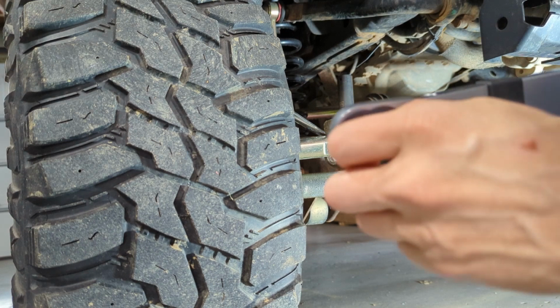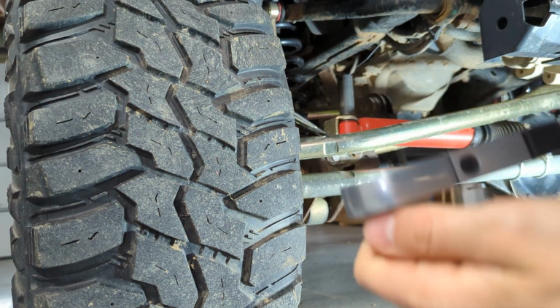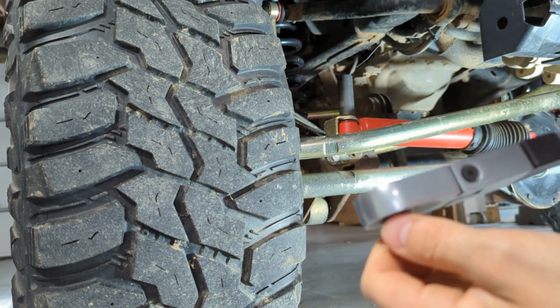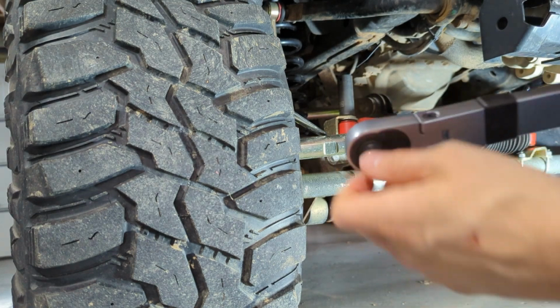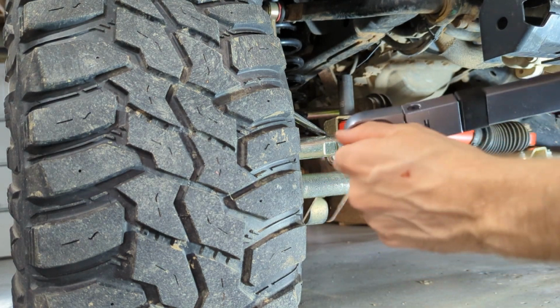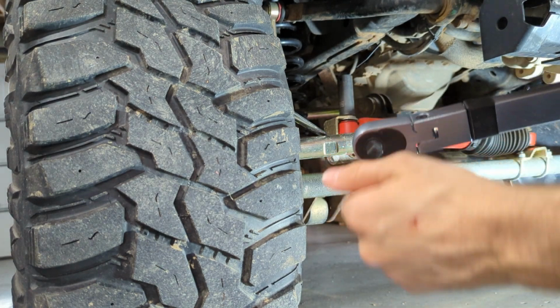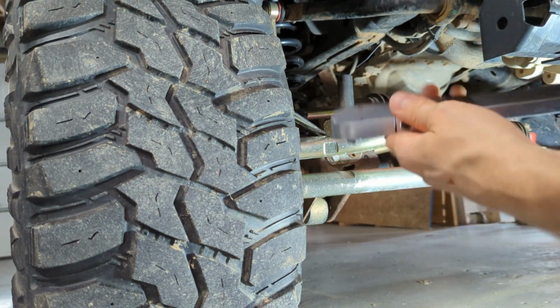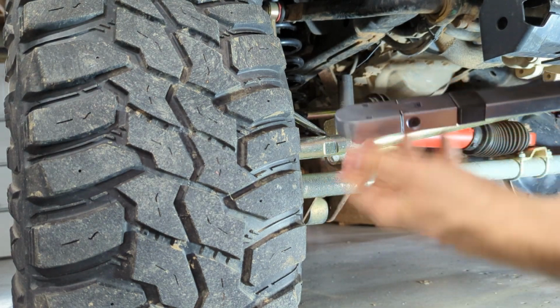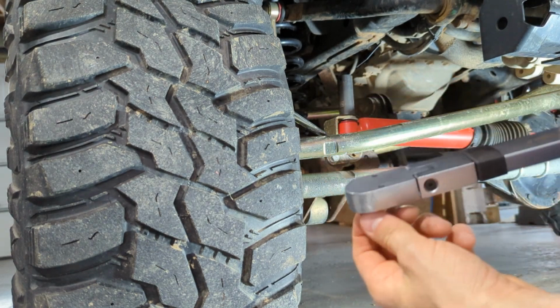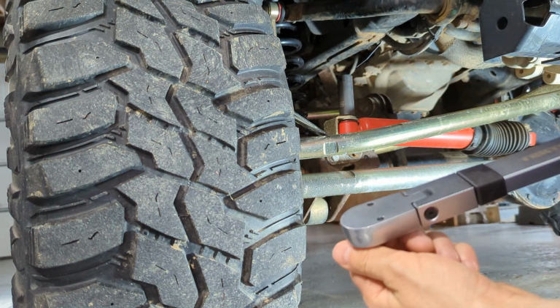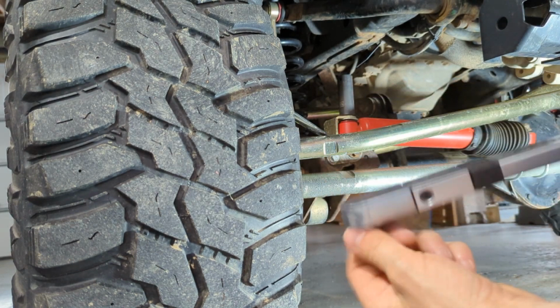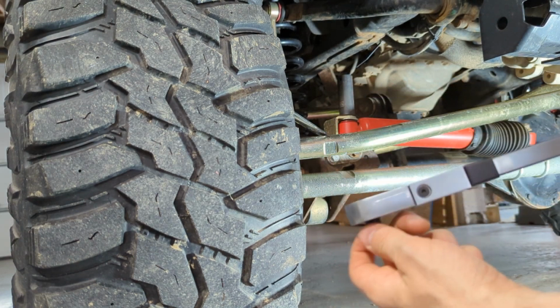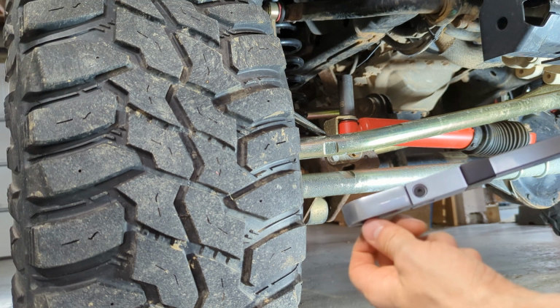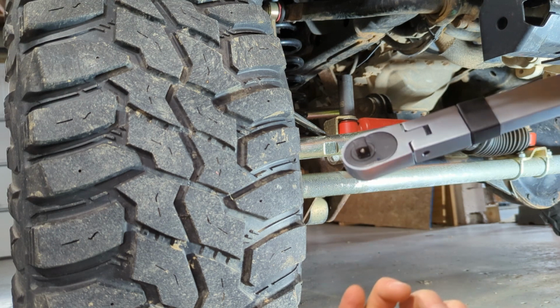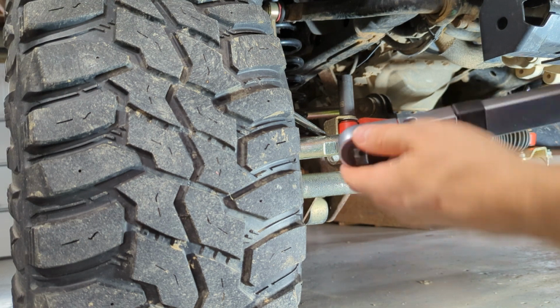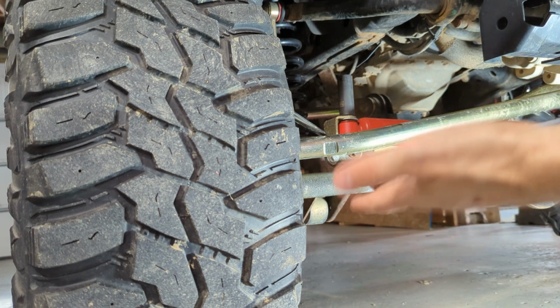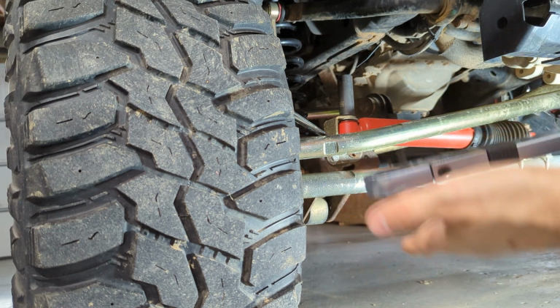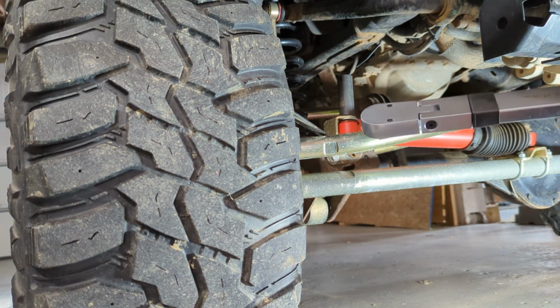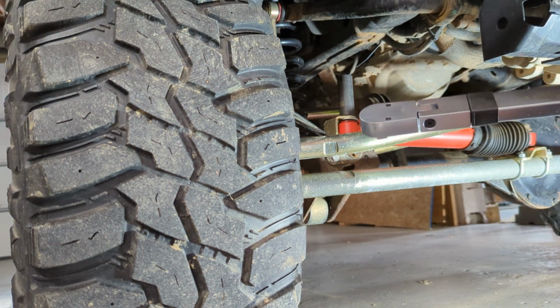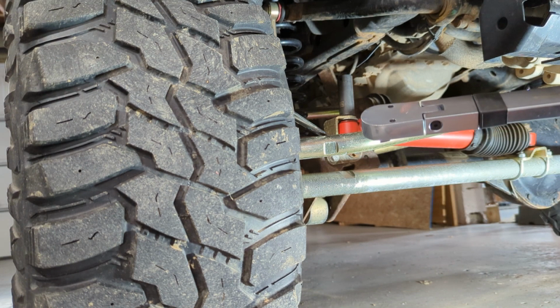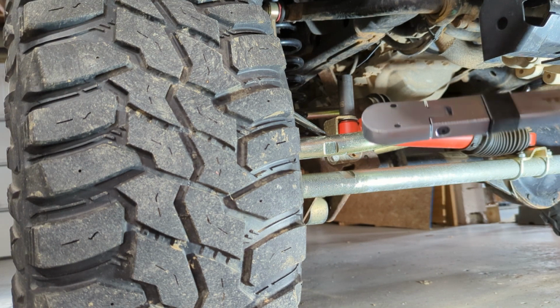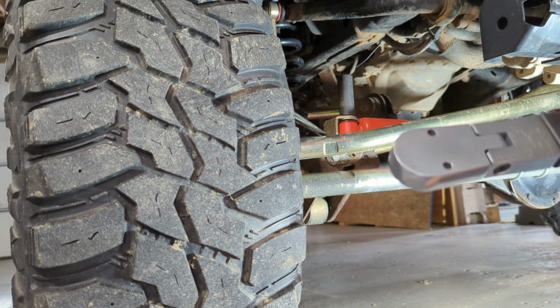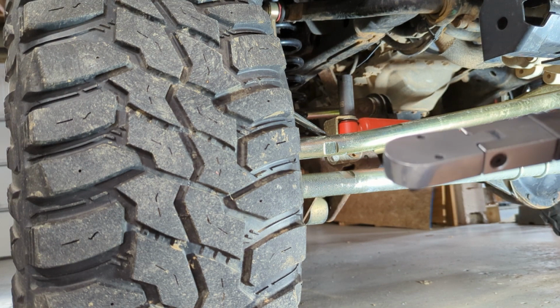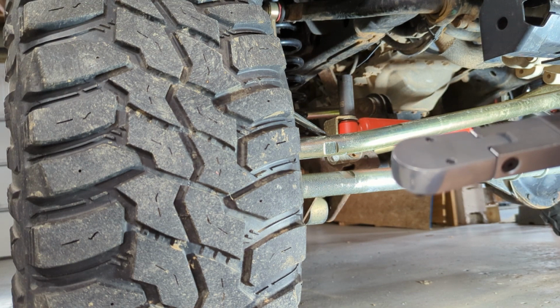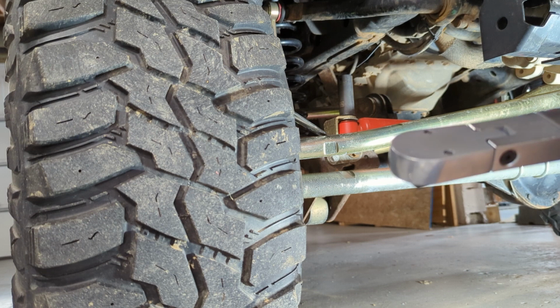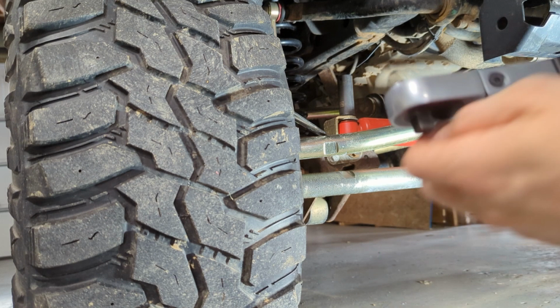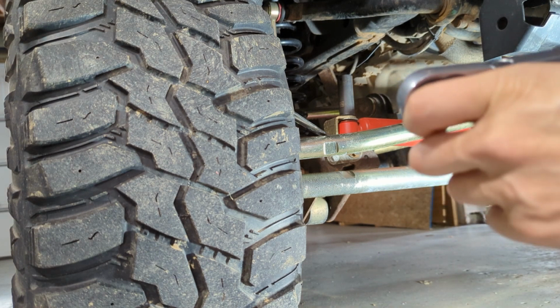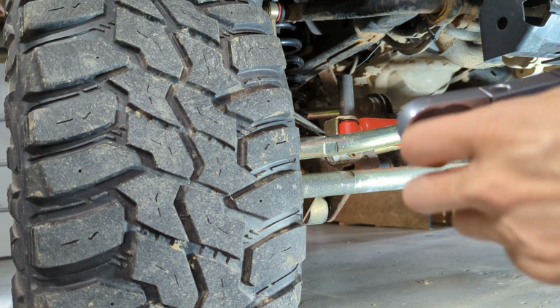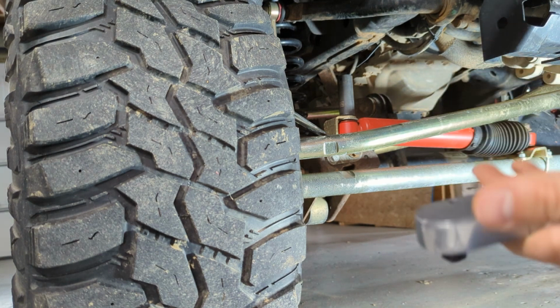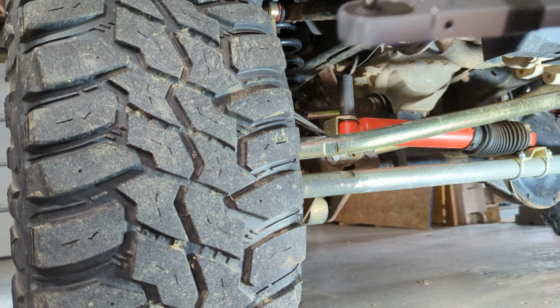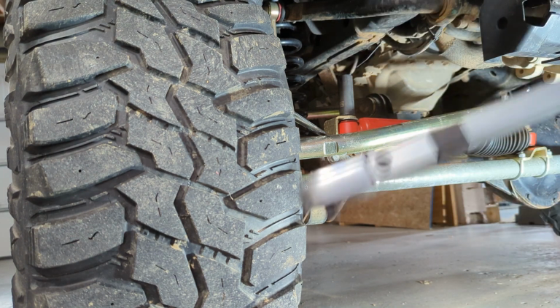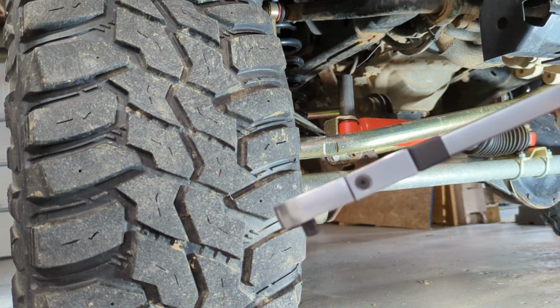Well, the repair didn't hold up. I didn't even get to wrench on it — just trying to set the very first bolt and it's back to broken. I guess this is junk.